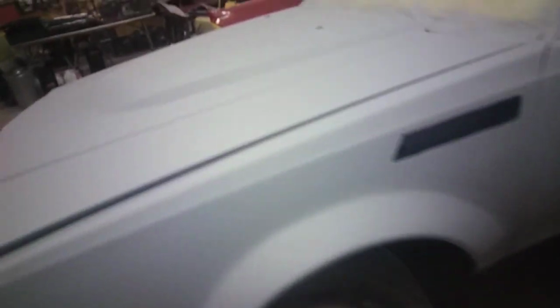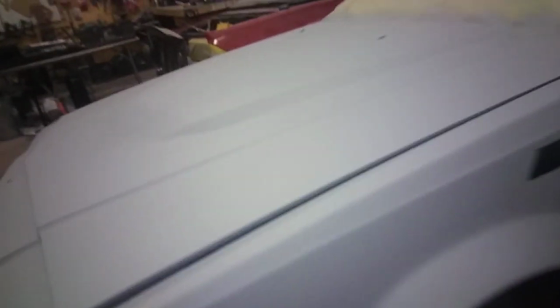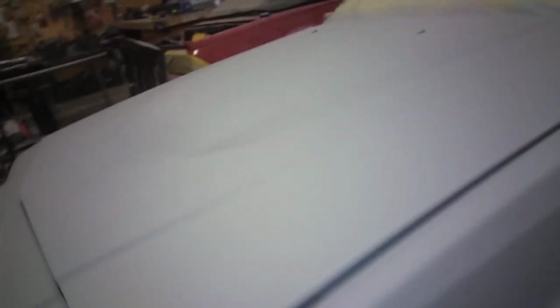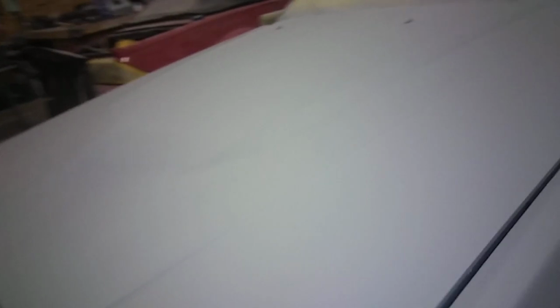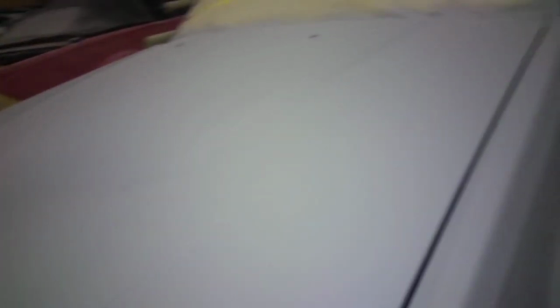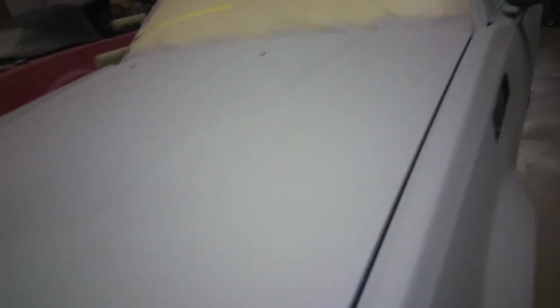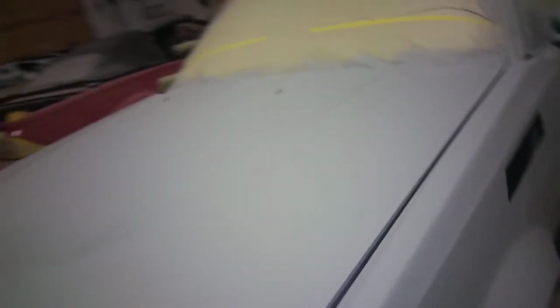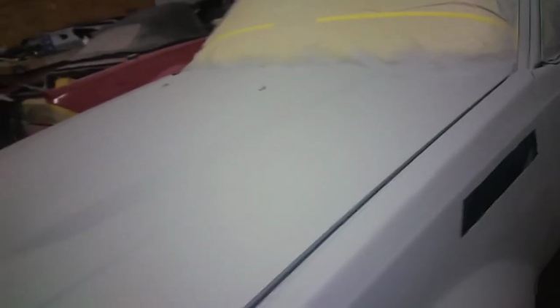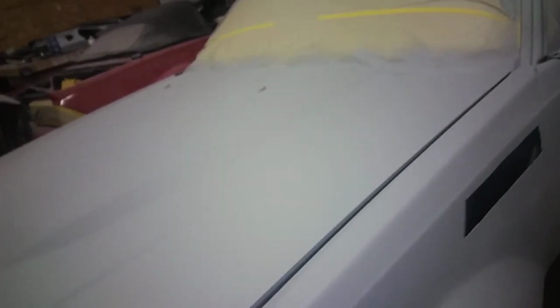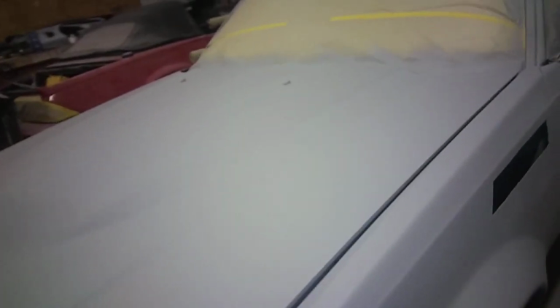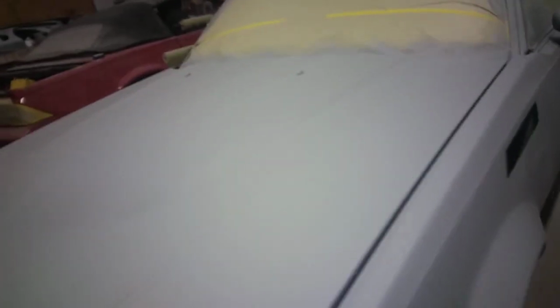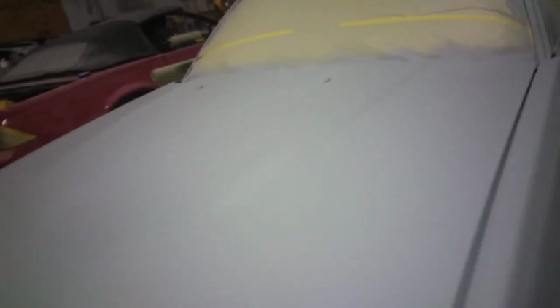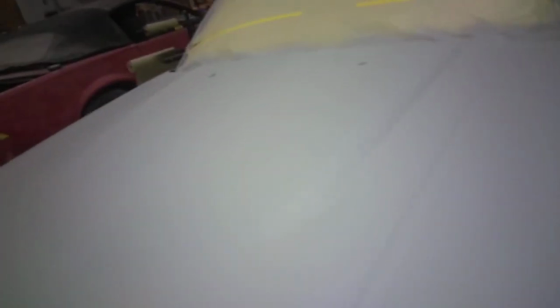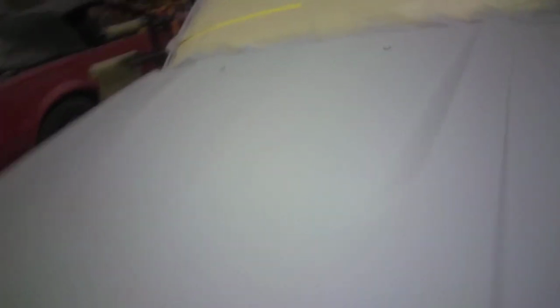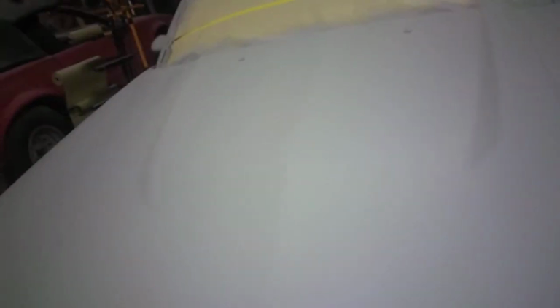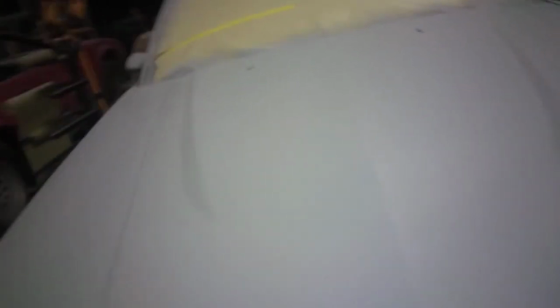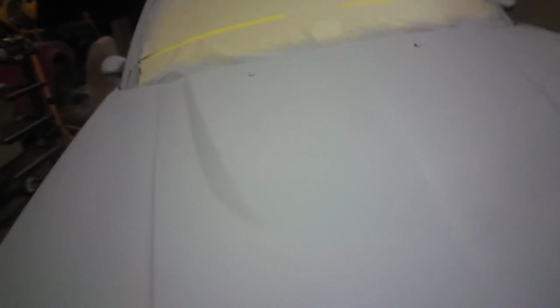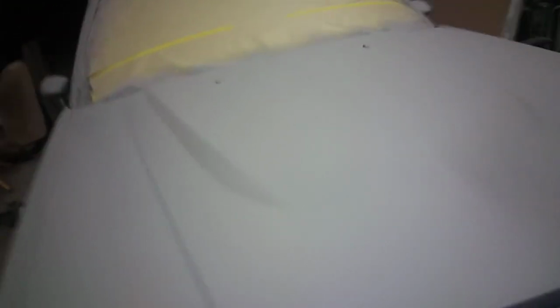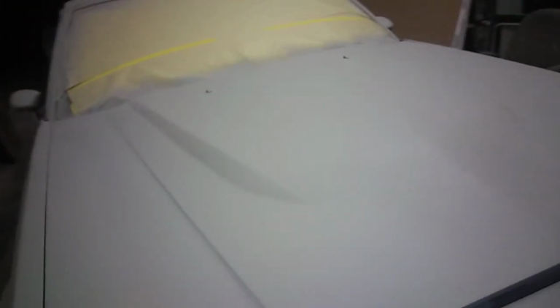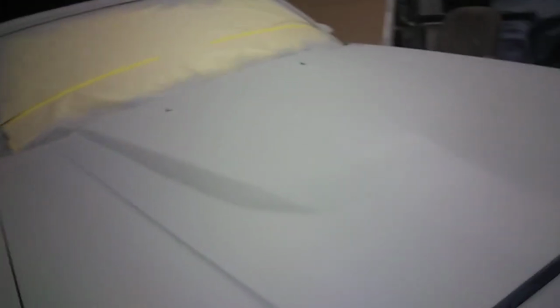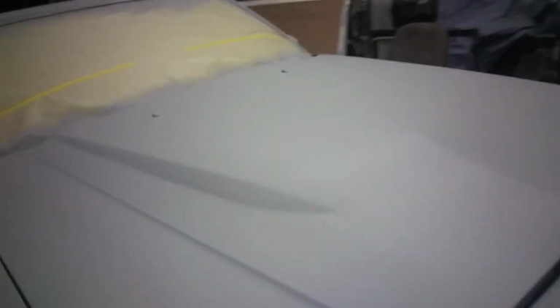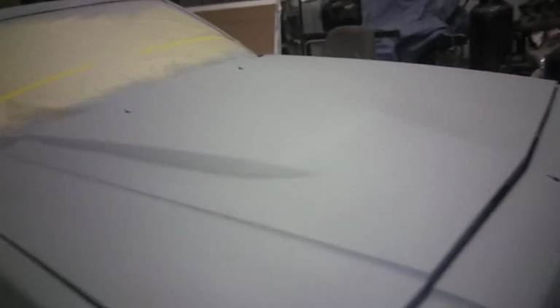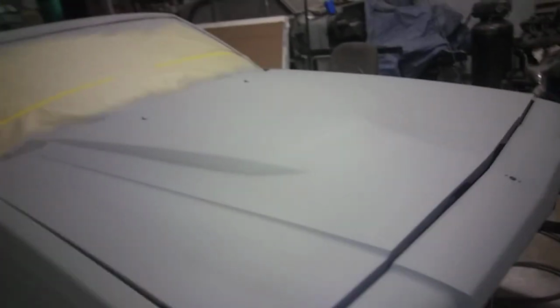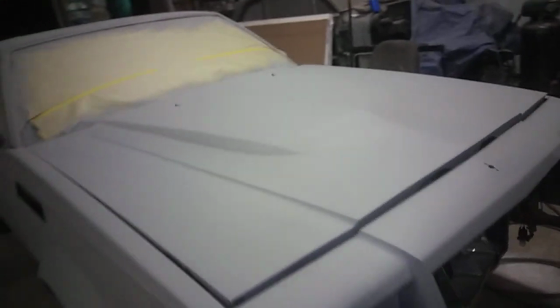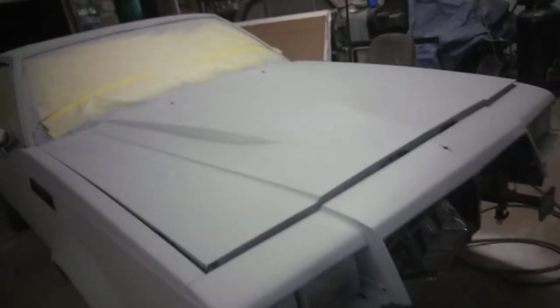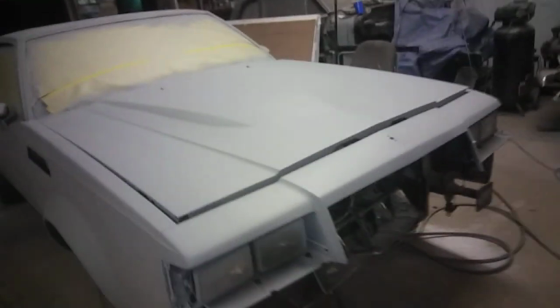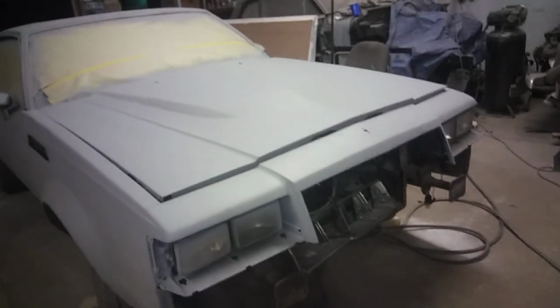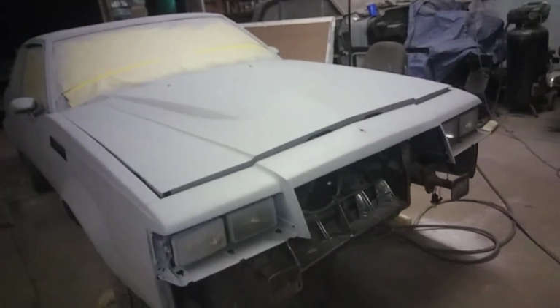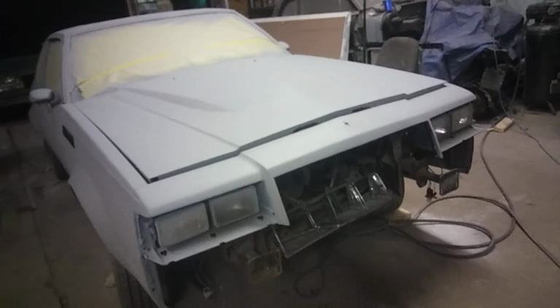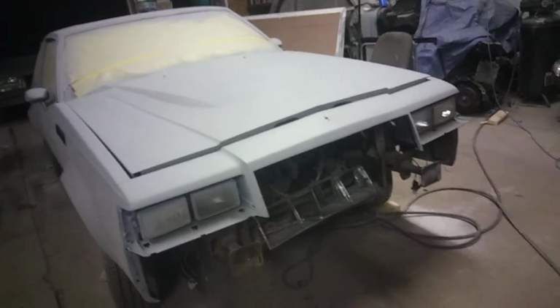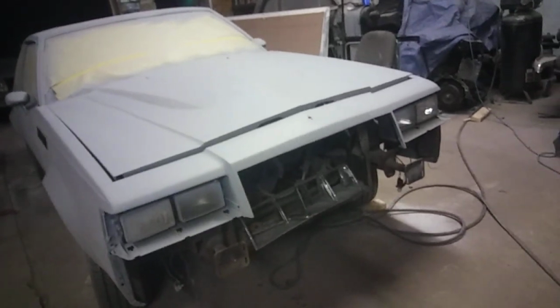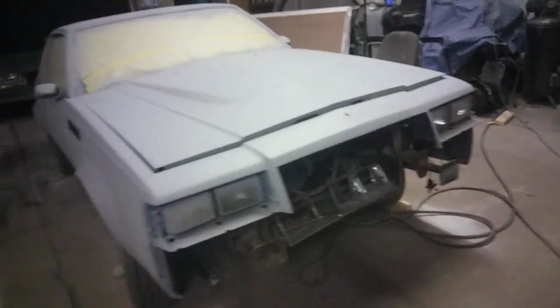Look at that hood scoop — that CTV hood scoop go crazy. Look at that, that changed the whole look of this T-type. That go crazy.